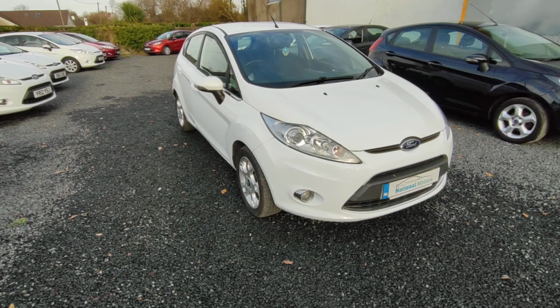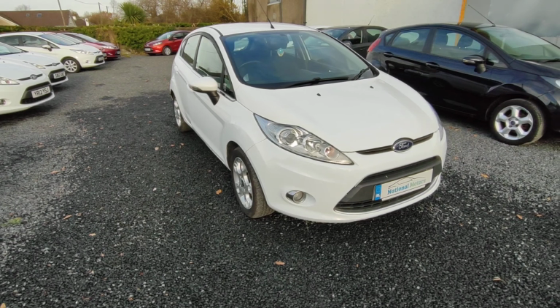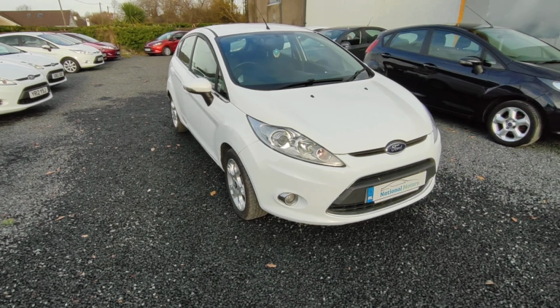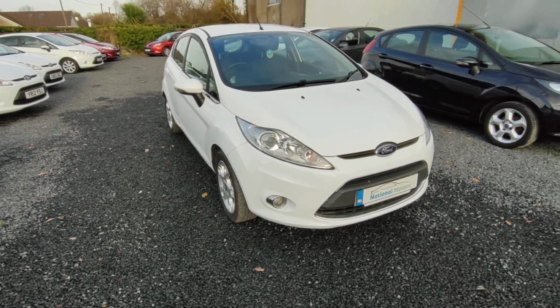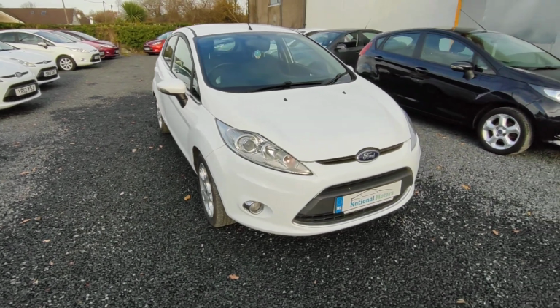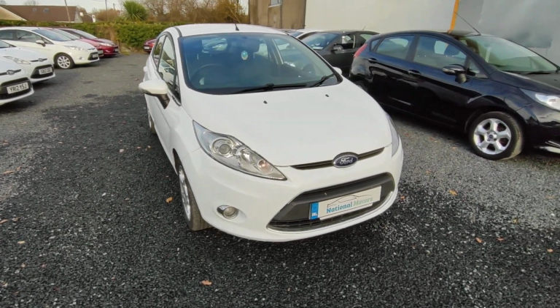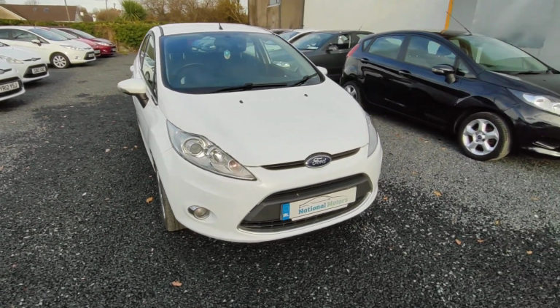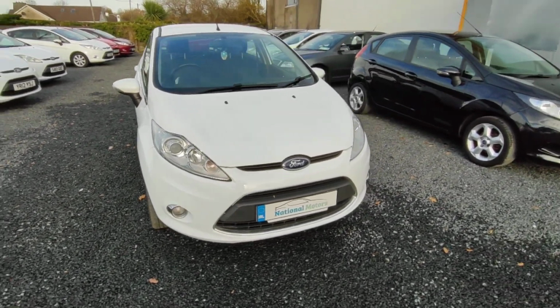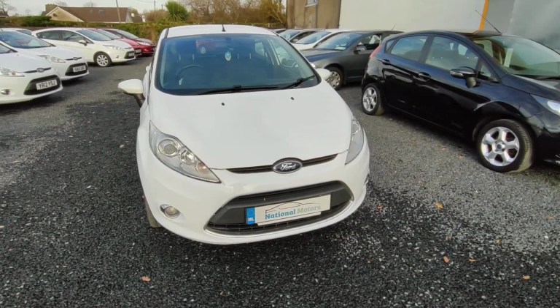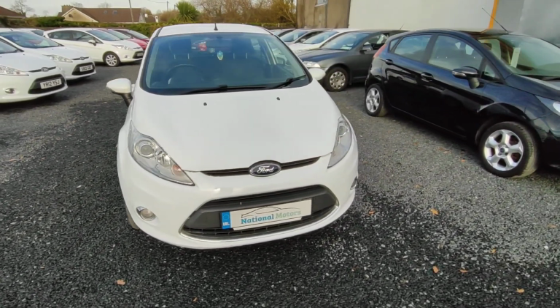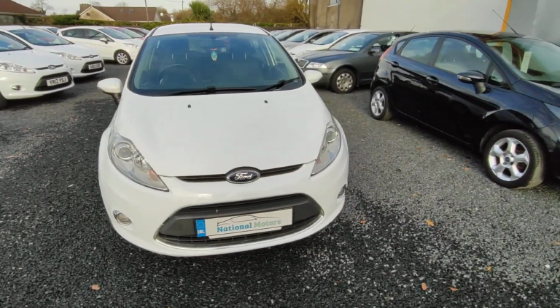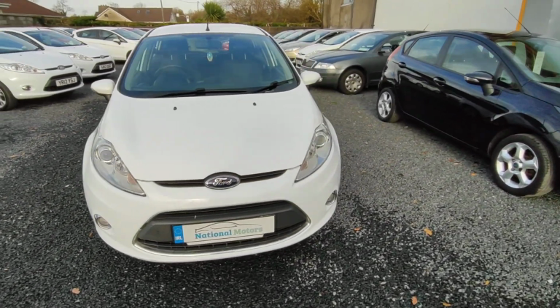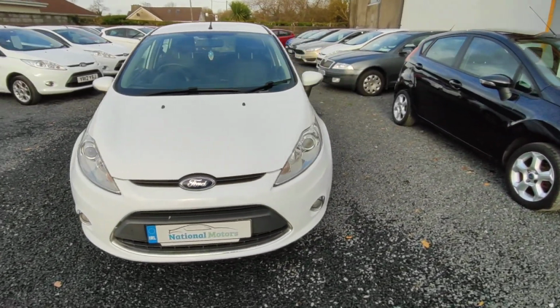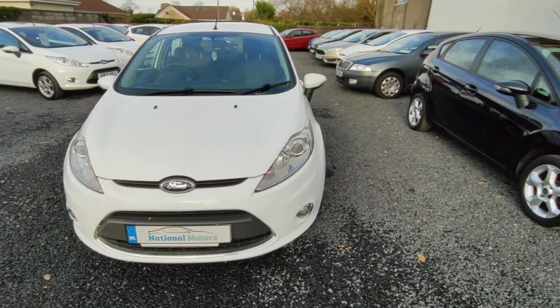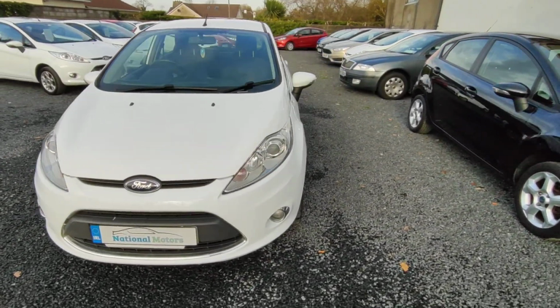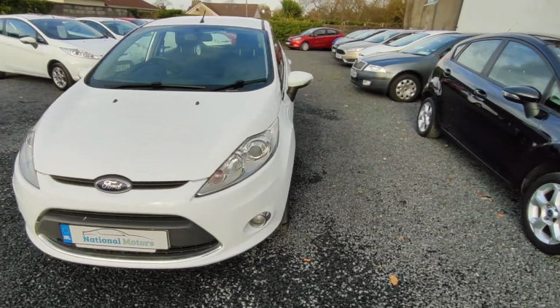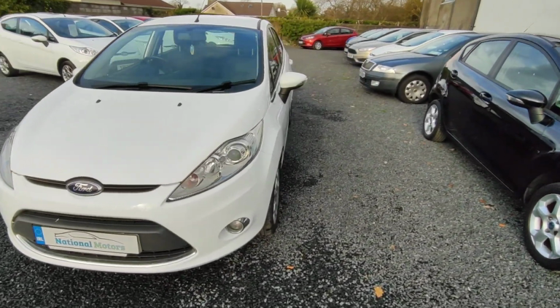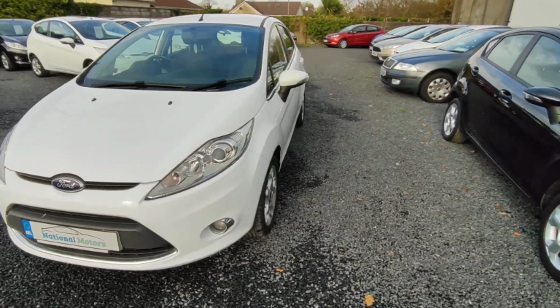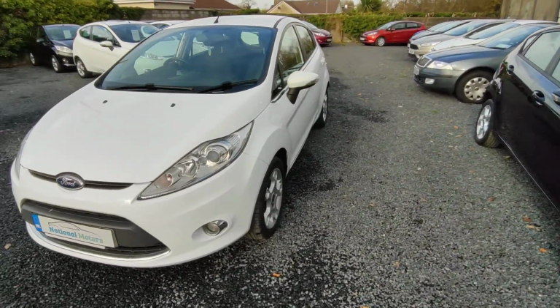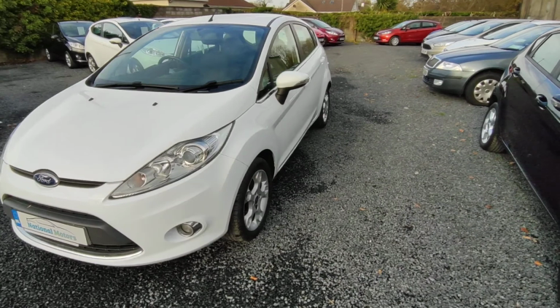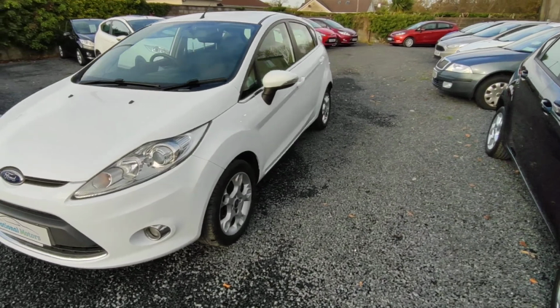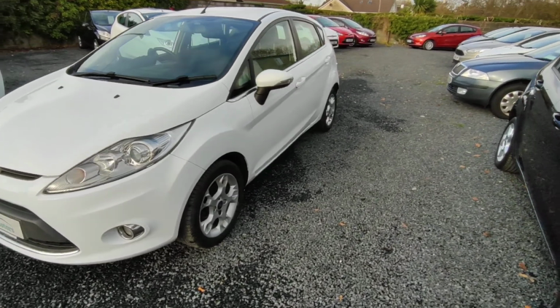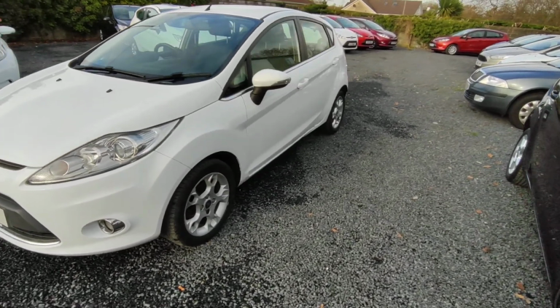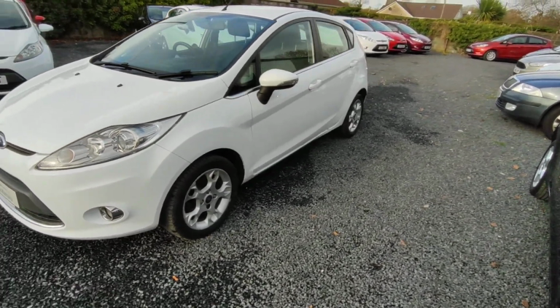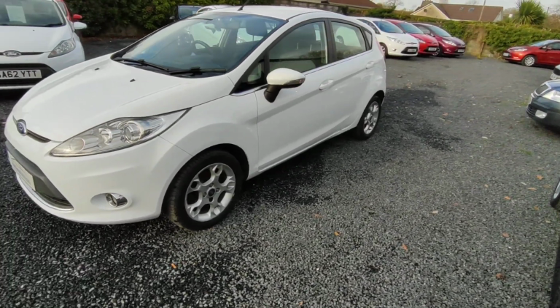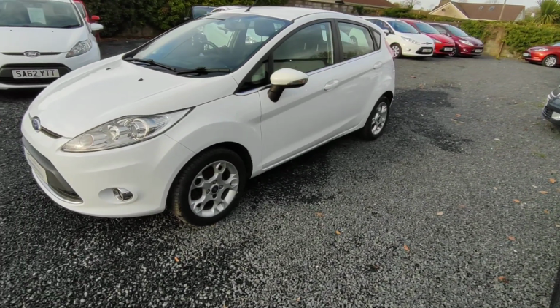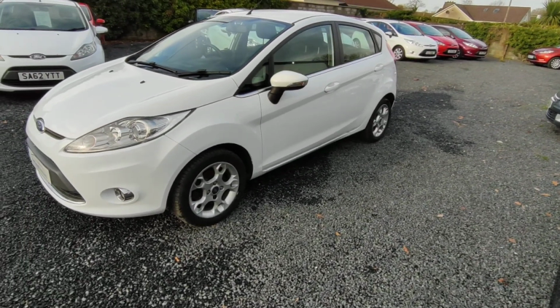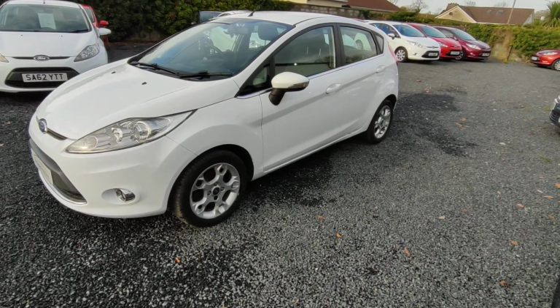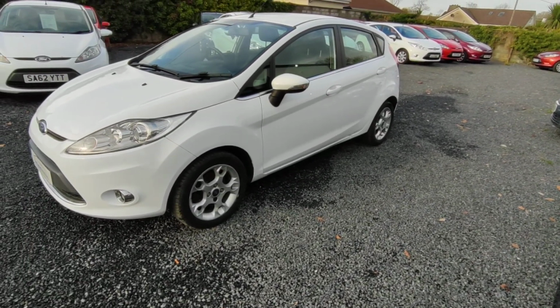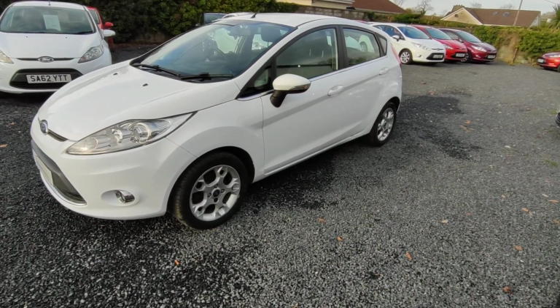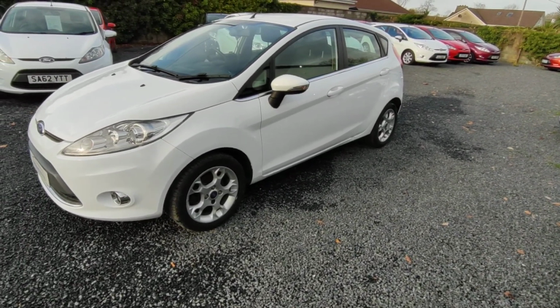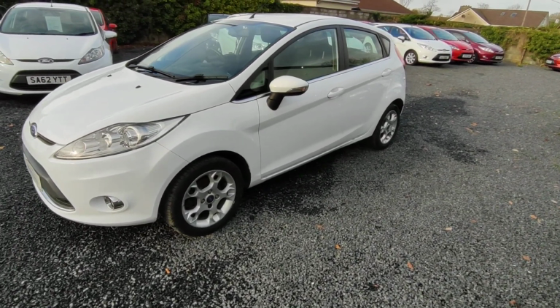Hi, John here from National Motors. Just a quick video presentation of one of the cars we have on offer here today. Here we have a 2012 Ford Fiesta — it's a Z-TEC model.